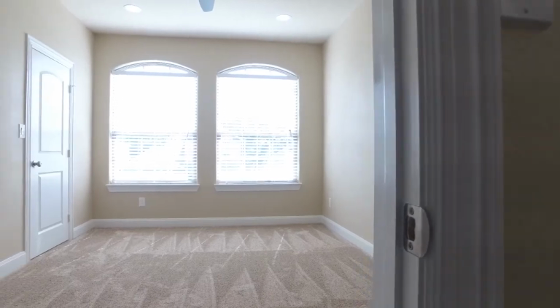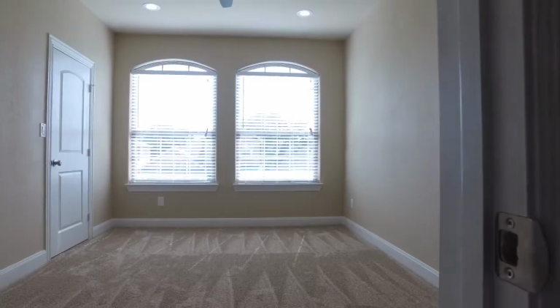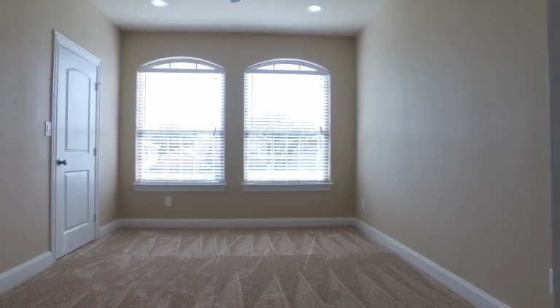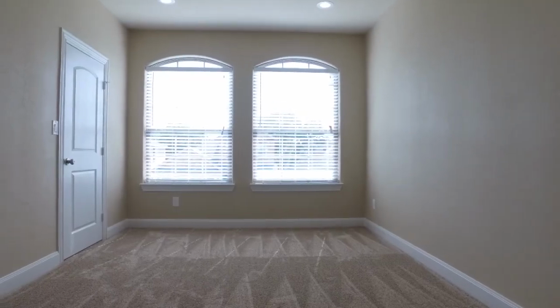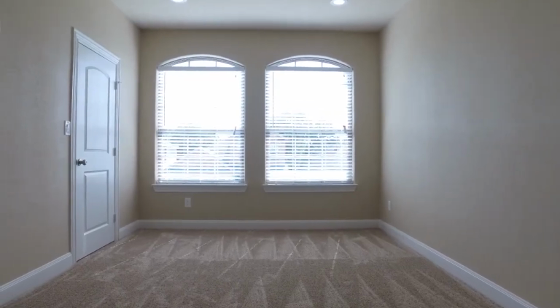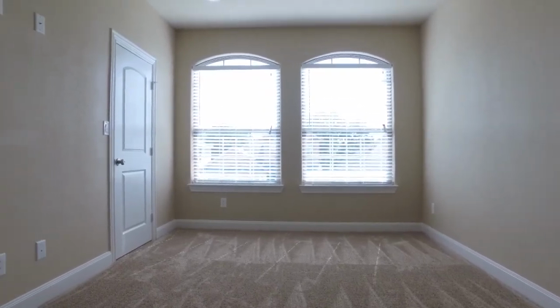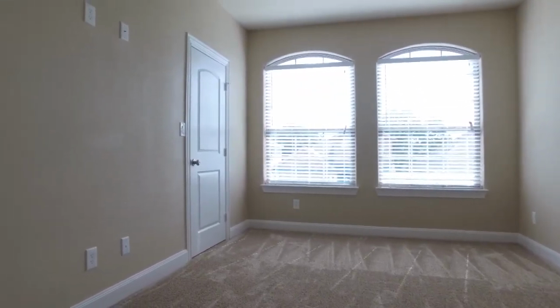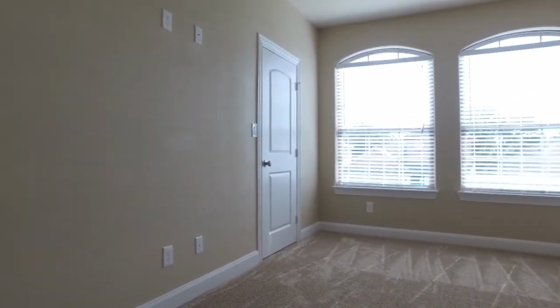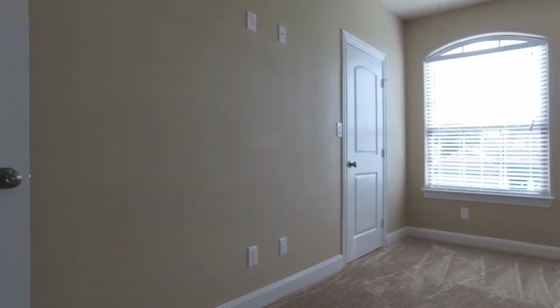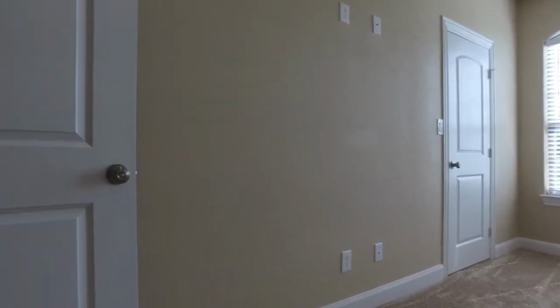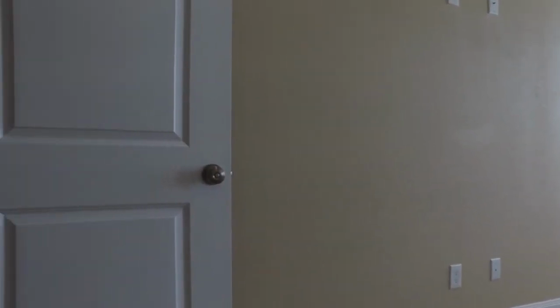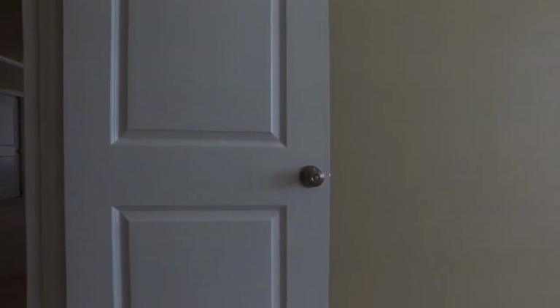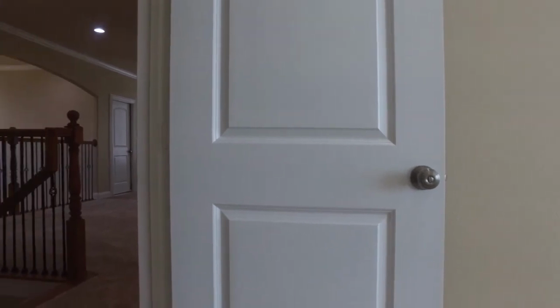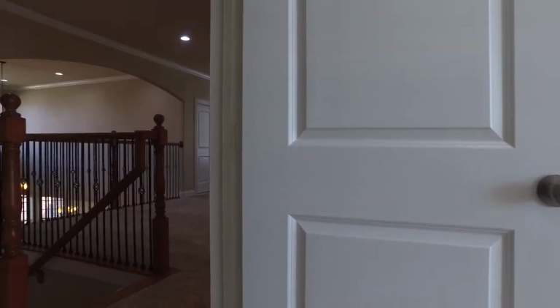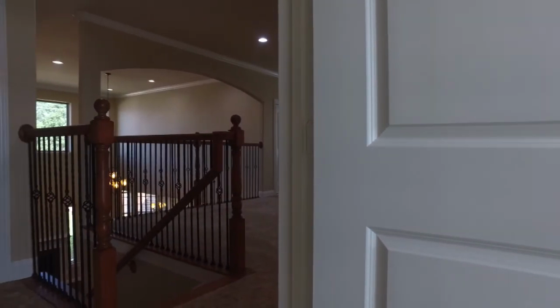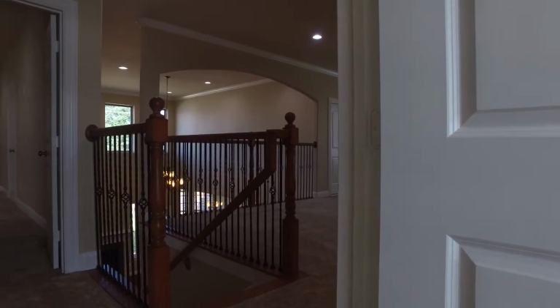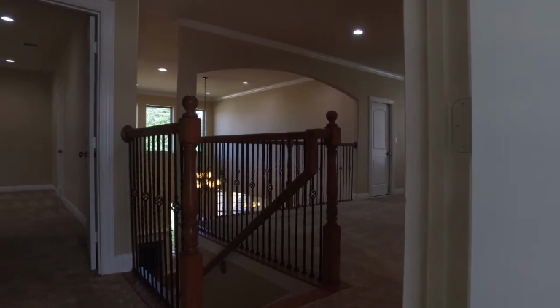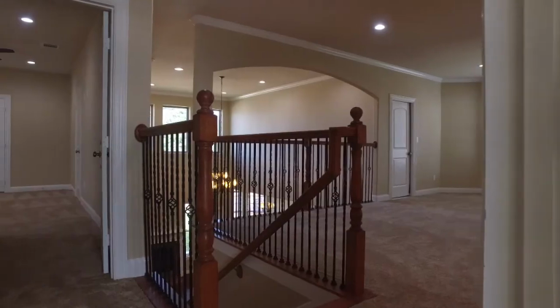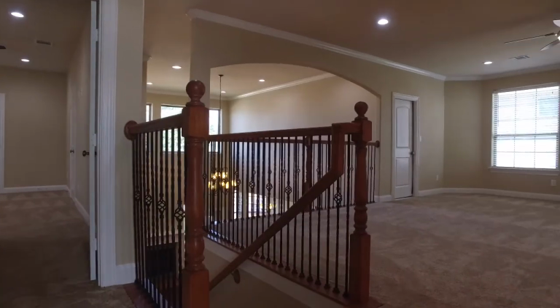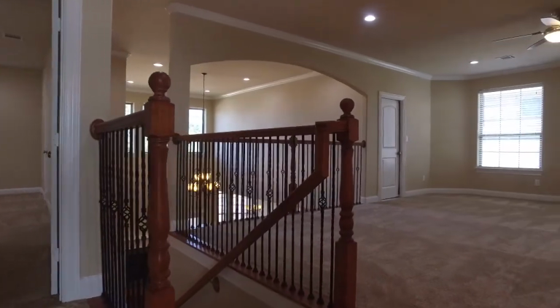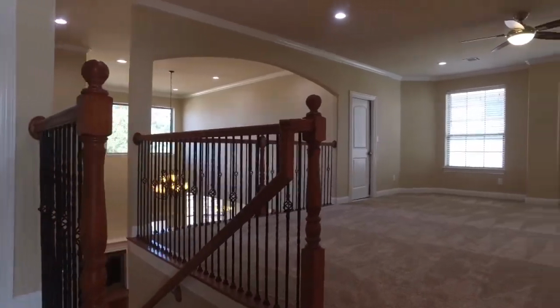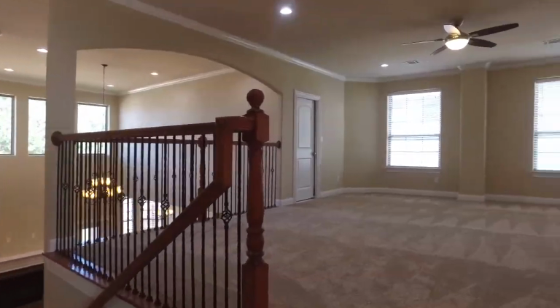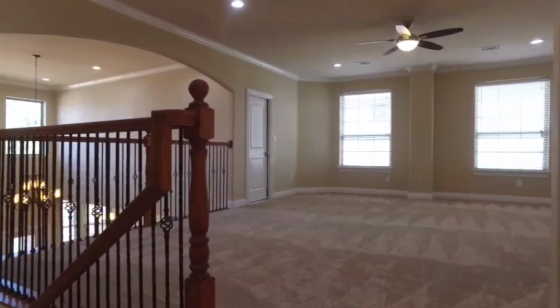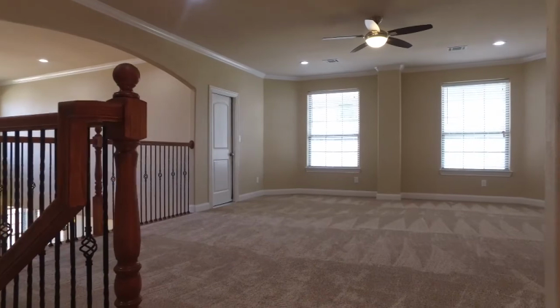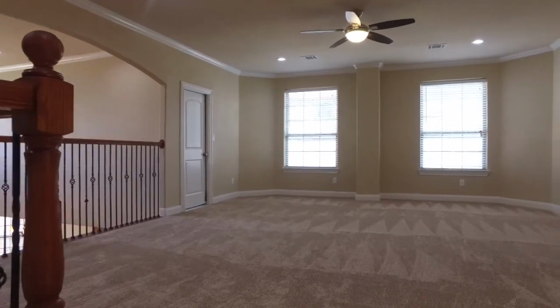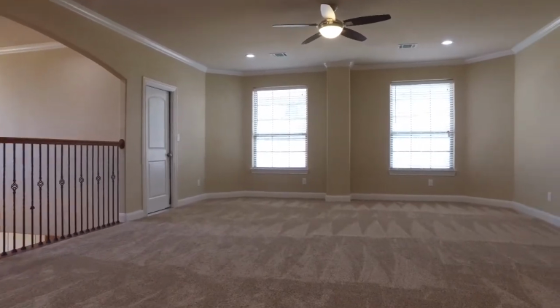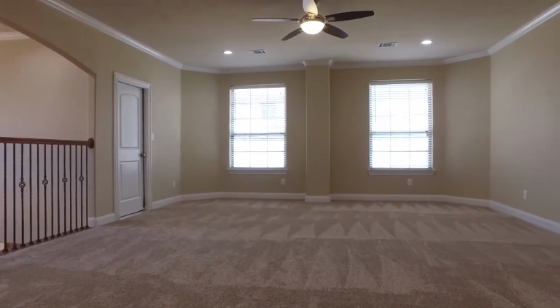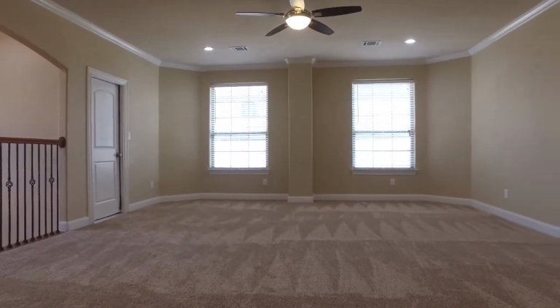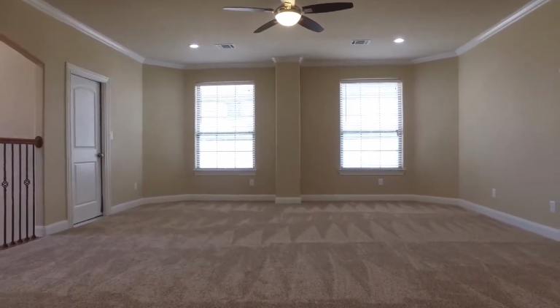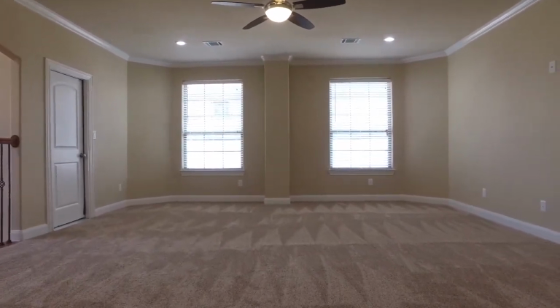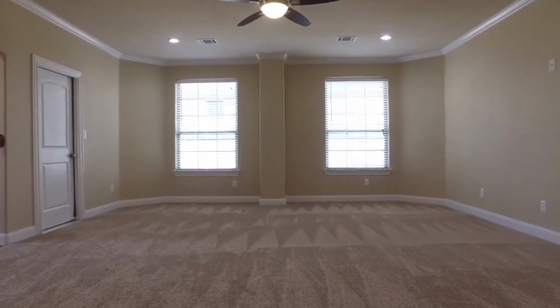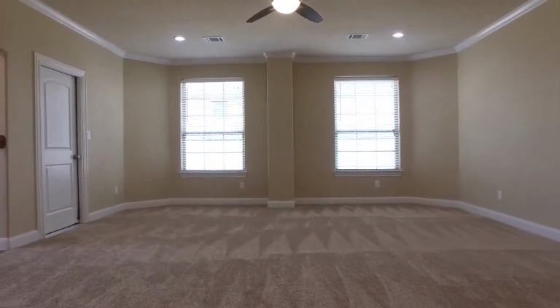If you would like to see this home in person, all you have to do is contact the listing agent and come and take a tour. Inside and out, this home is truly stunning.